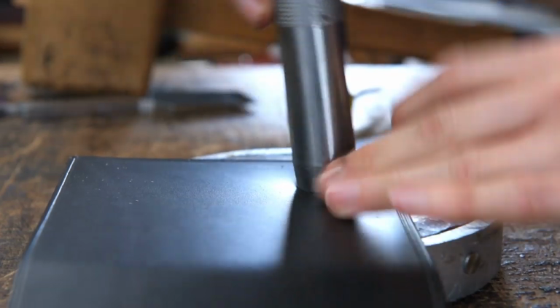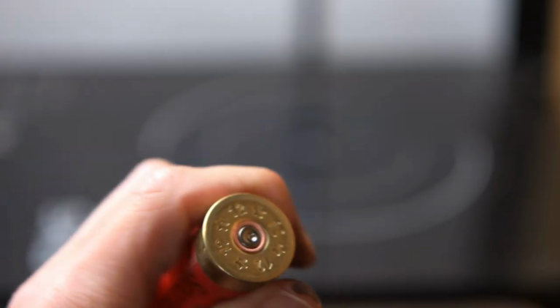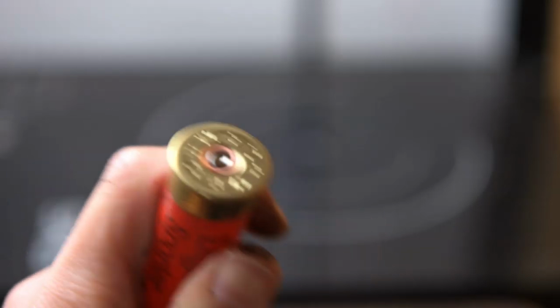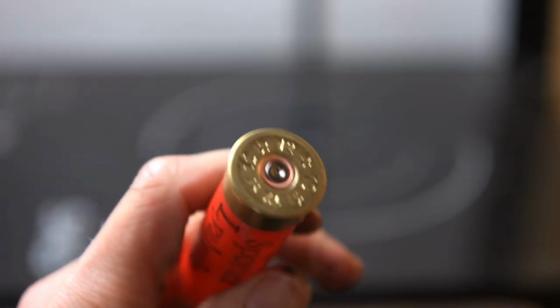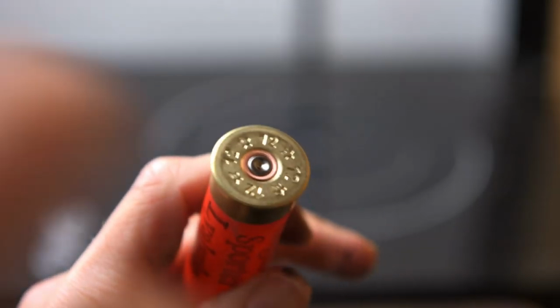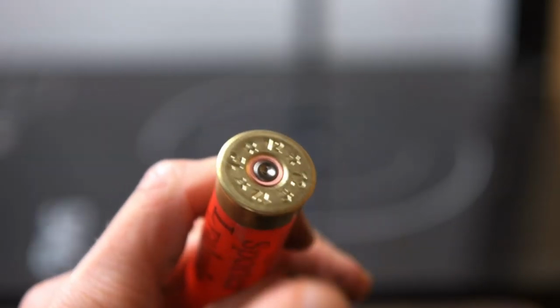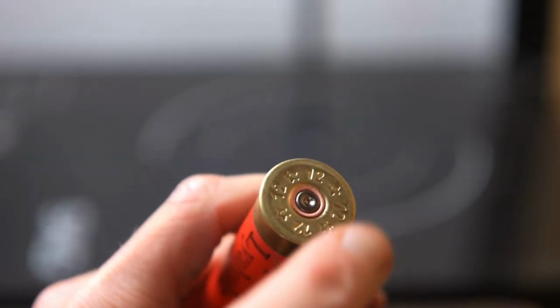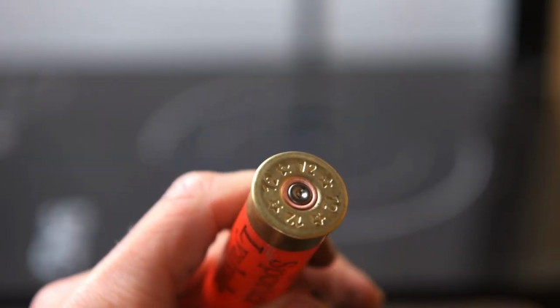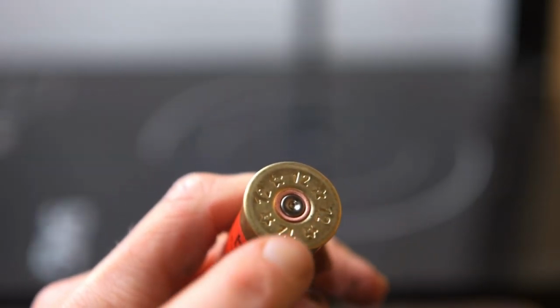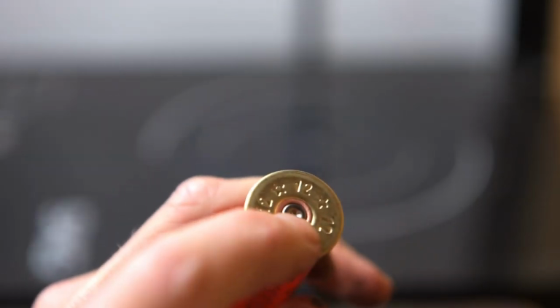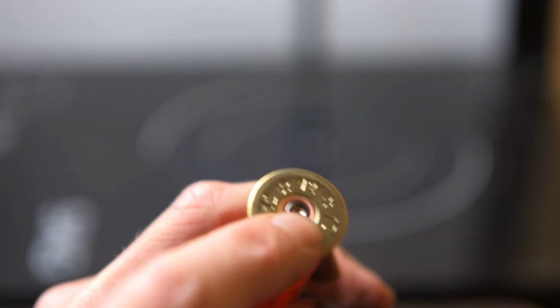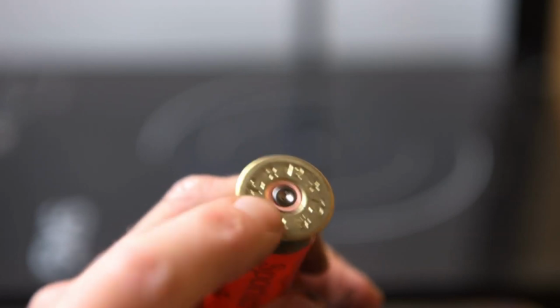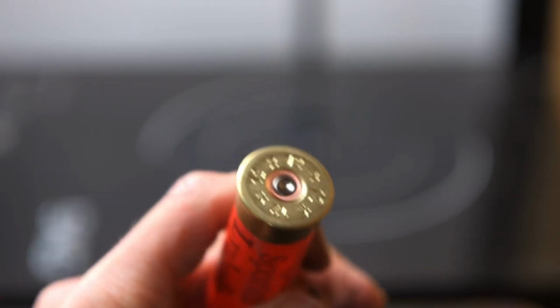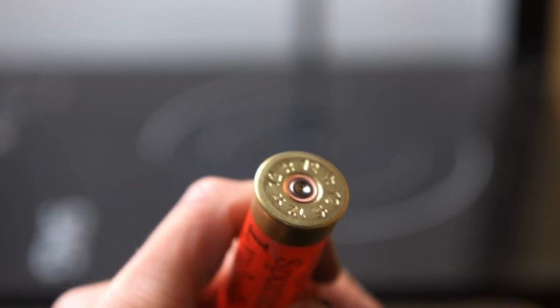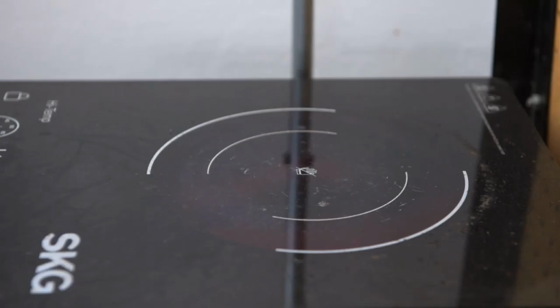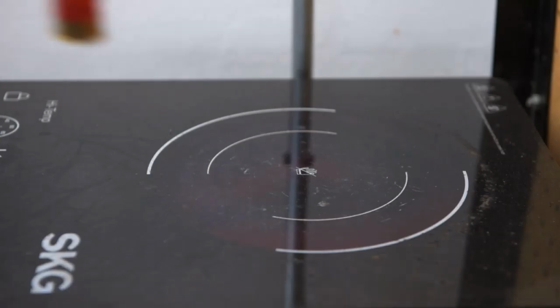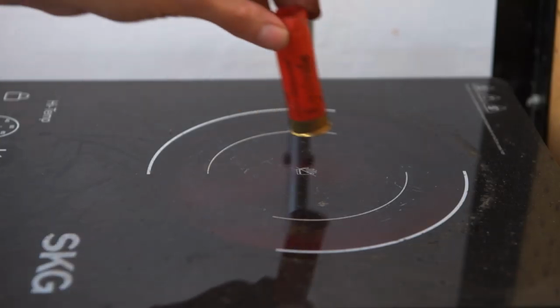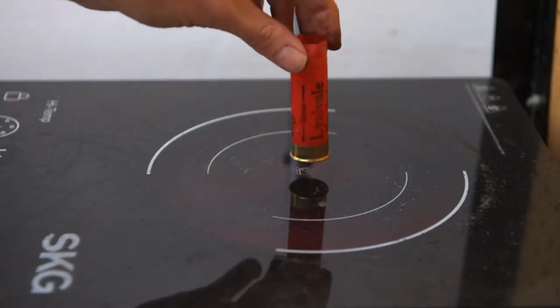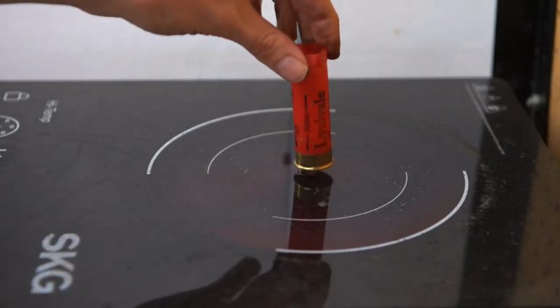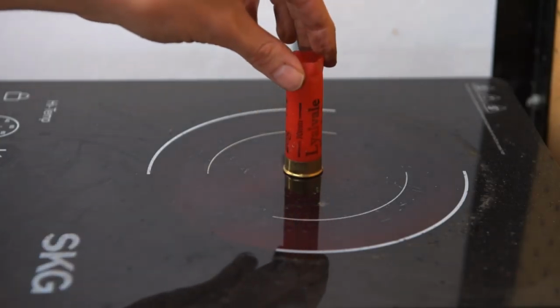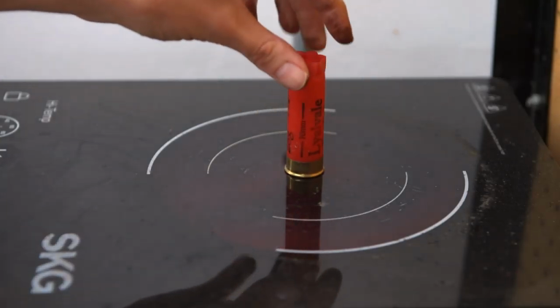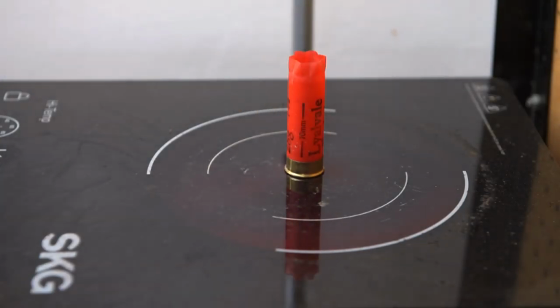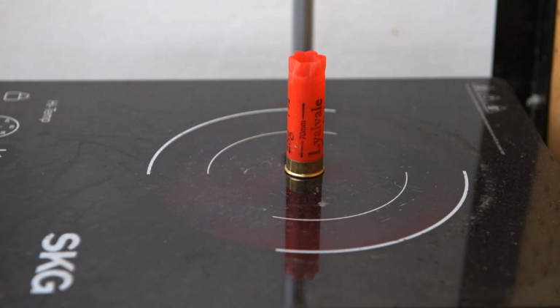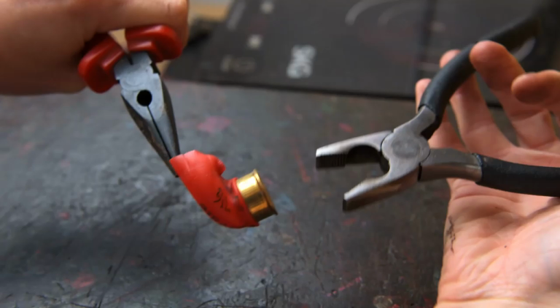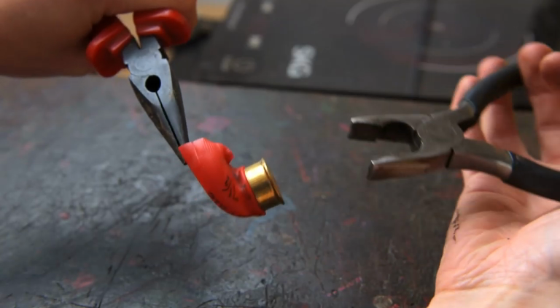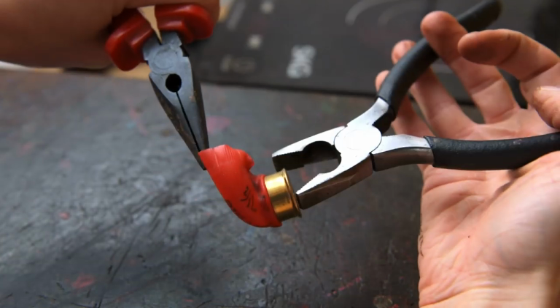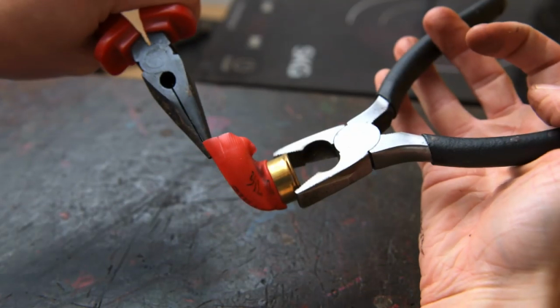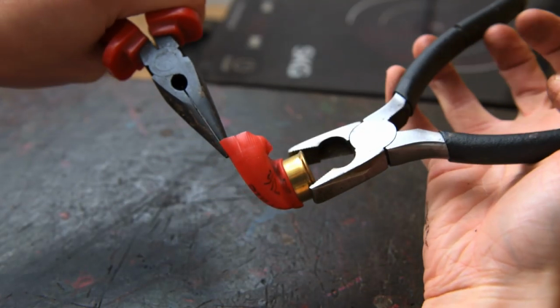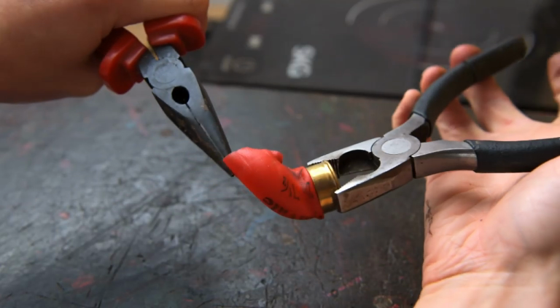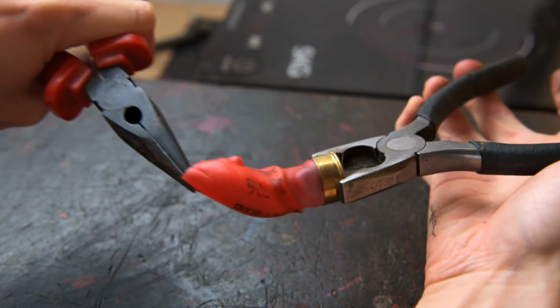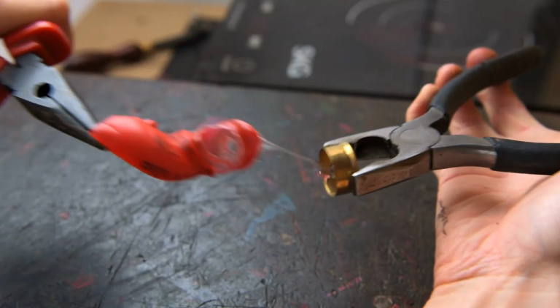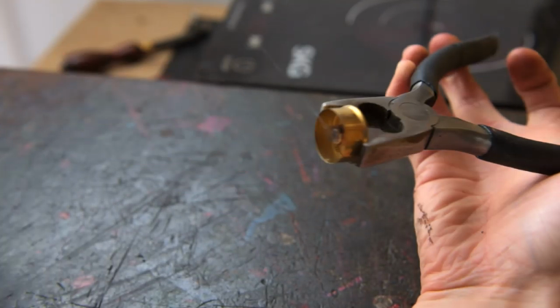Now we're going to get our shotgun shell ready. You need to make sure it has been used — you can tell by the centre of it being hit with a firing pin. You will then want to pop this on the hot plate and melt the plastic so you can just pull them out like so.